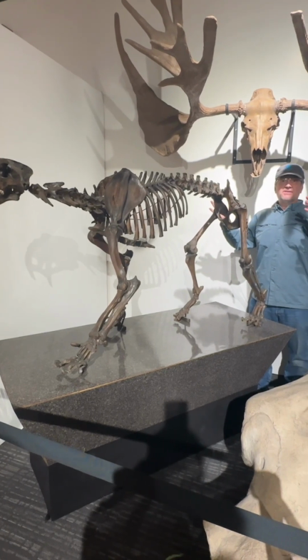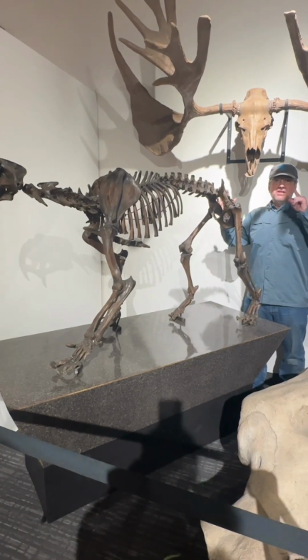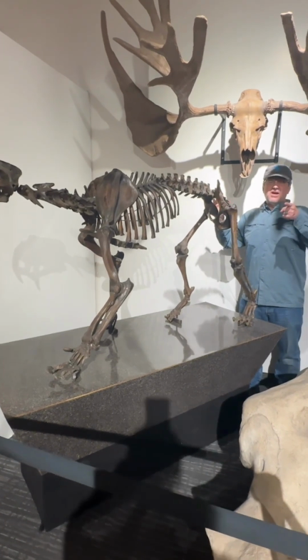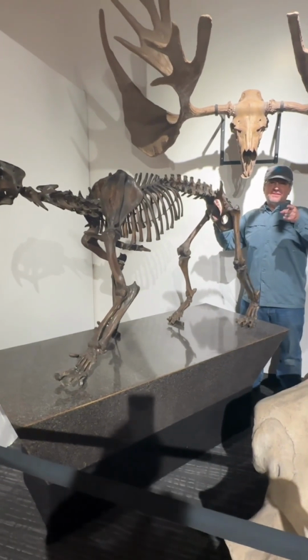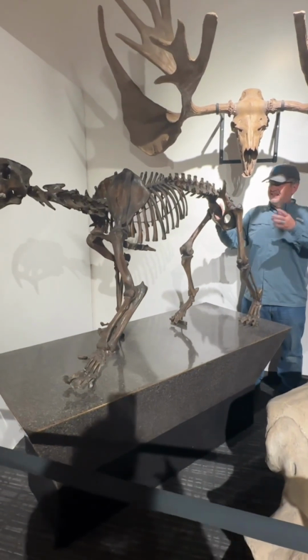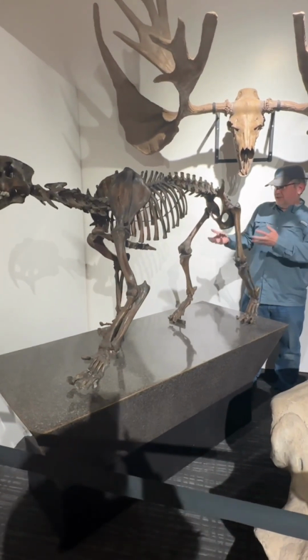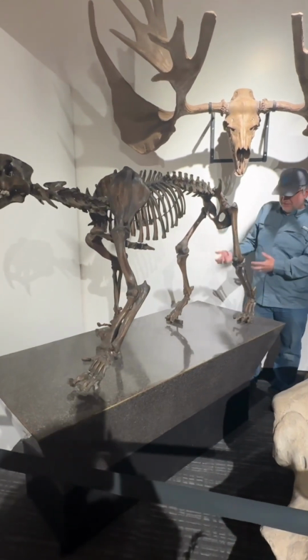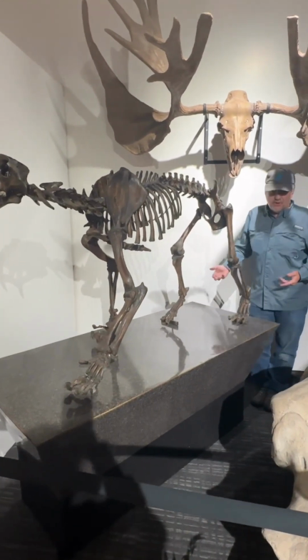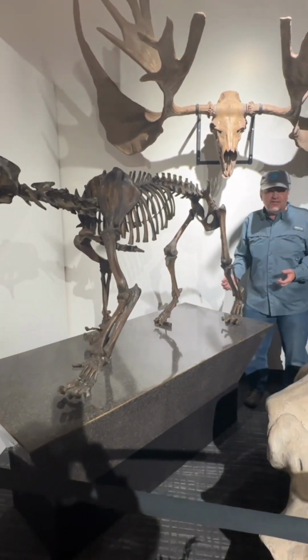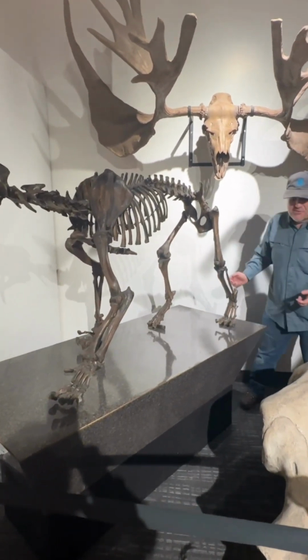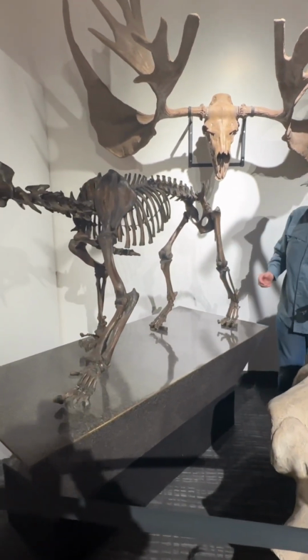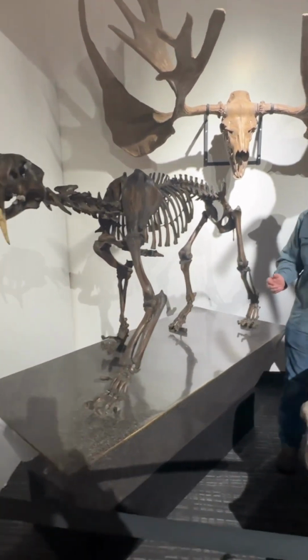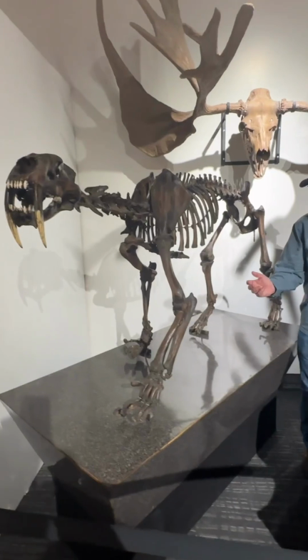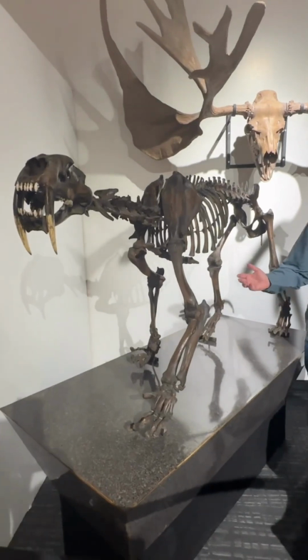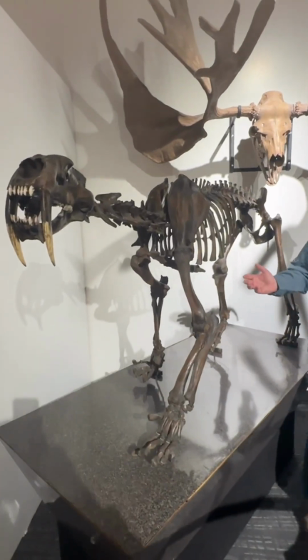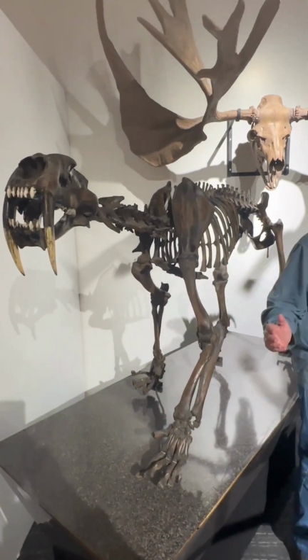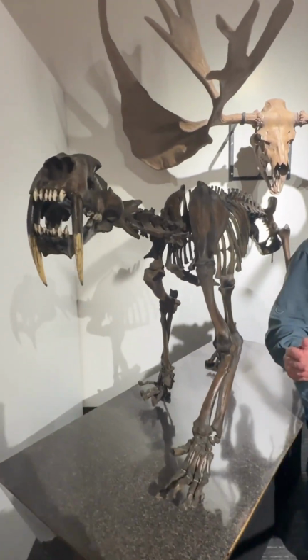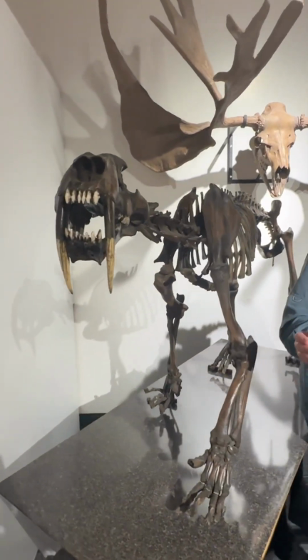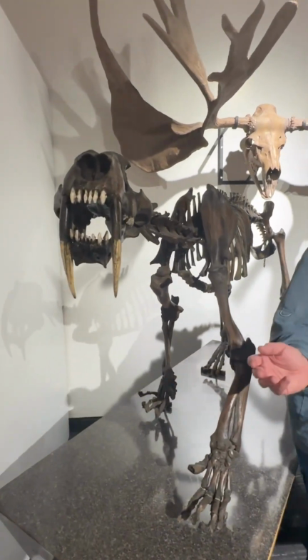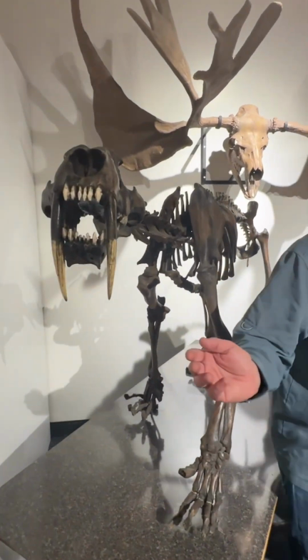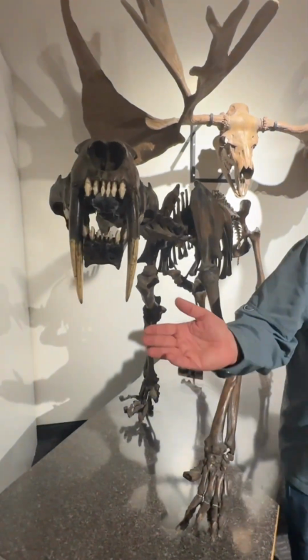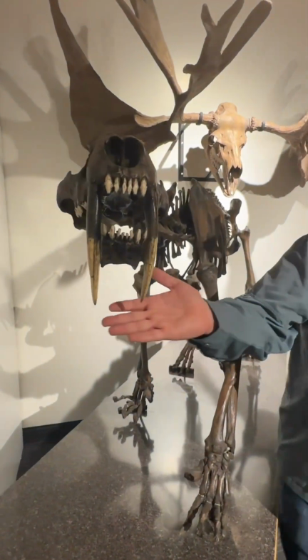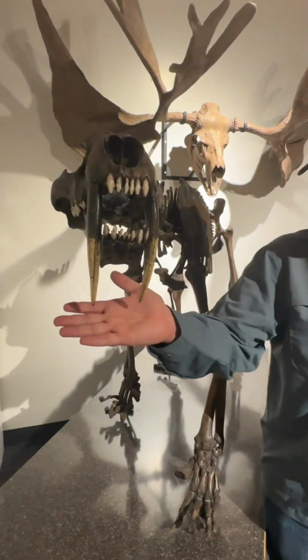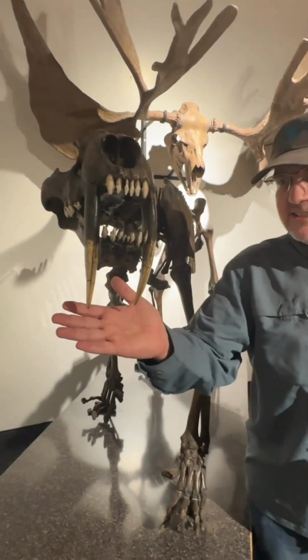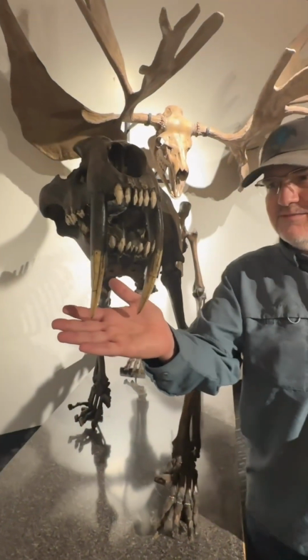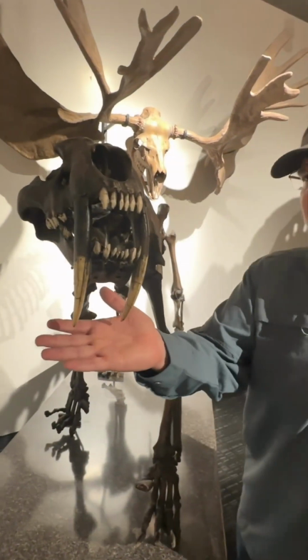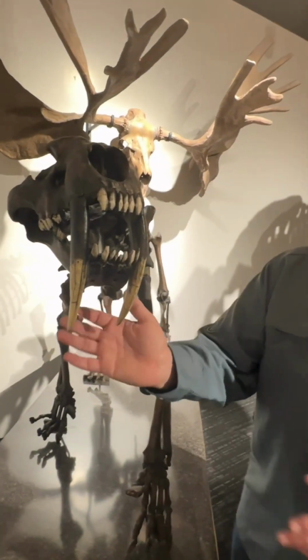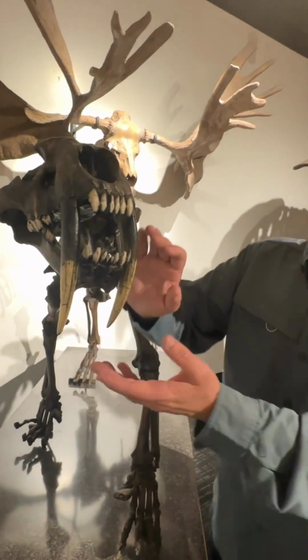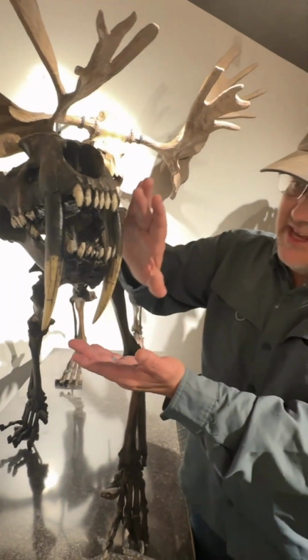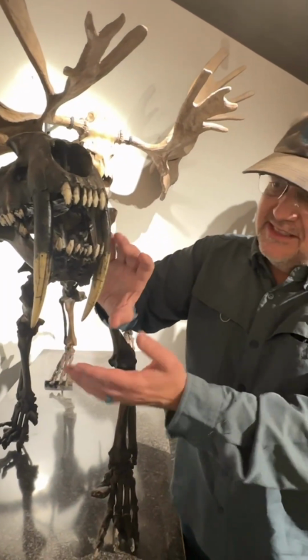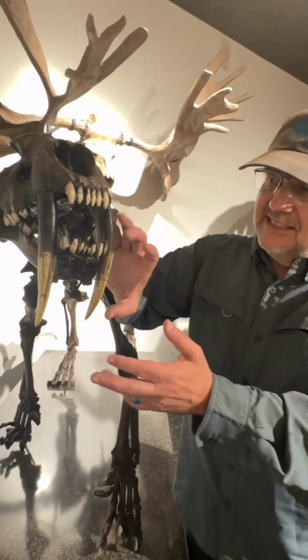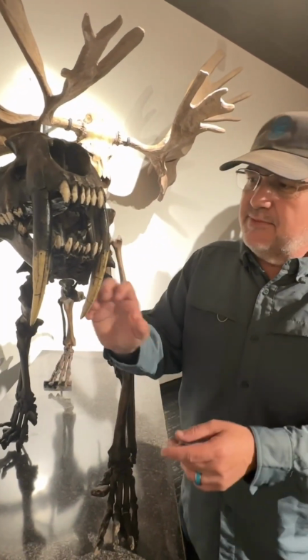I'm at the non-business end, unless you consider the back end business. Here we are showing you the fancy things that make it famous: the sabers.